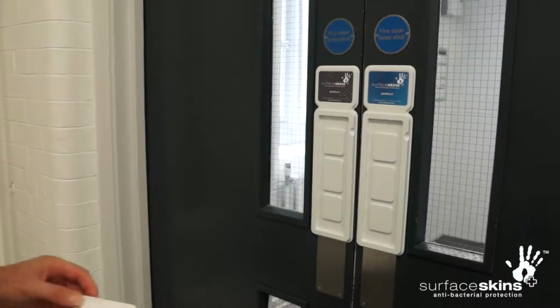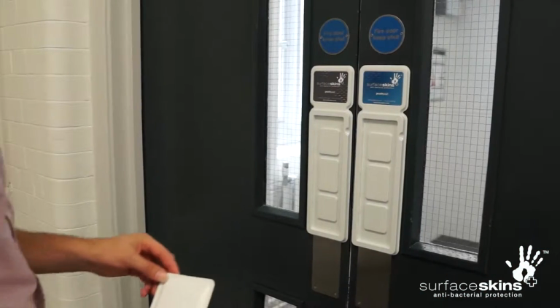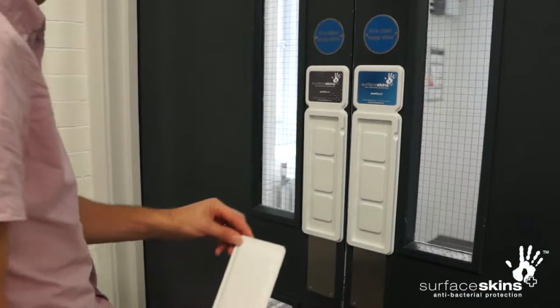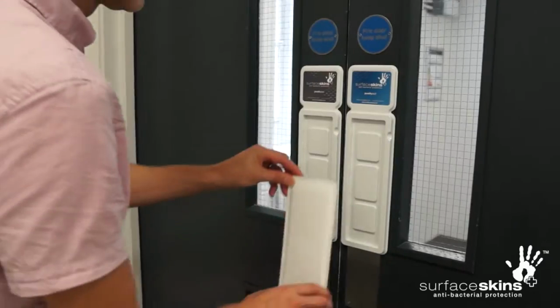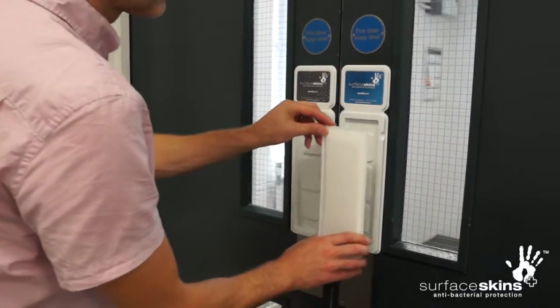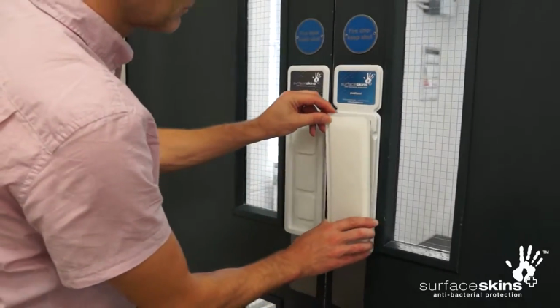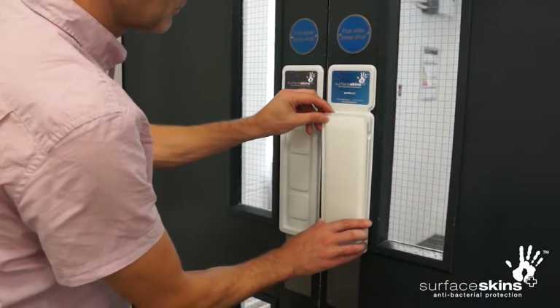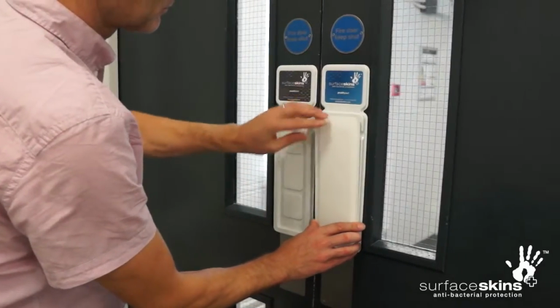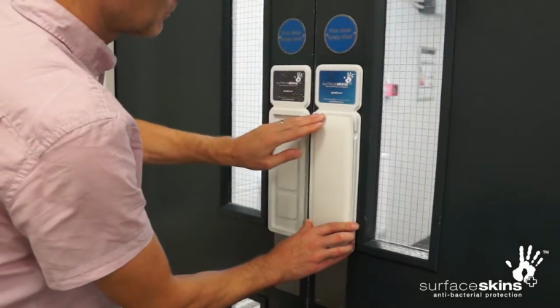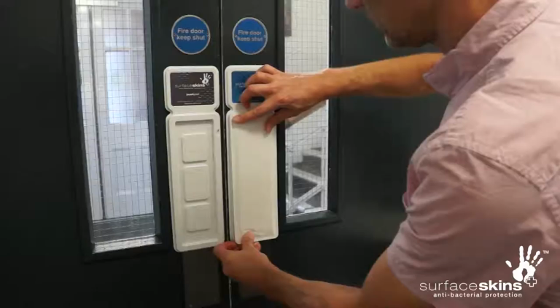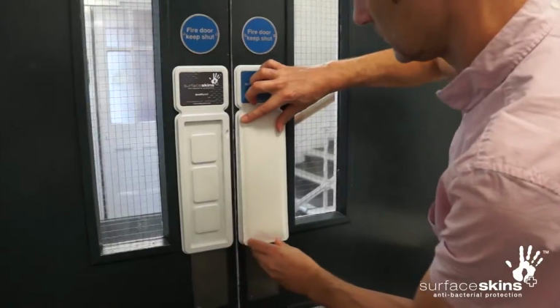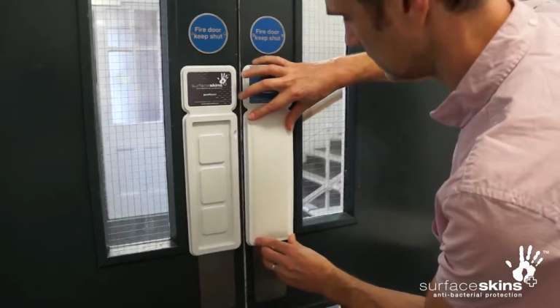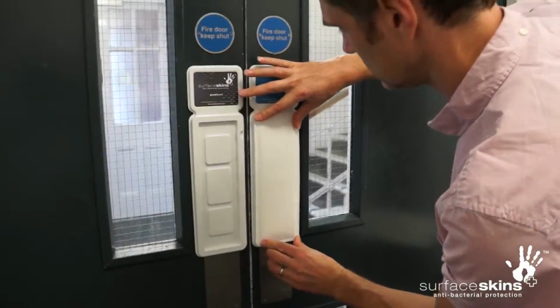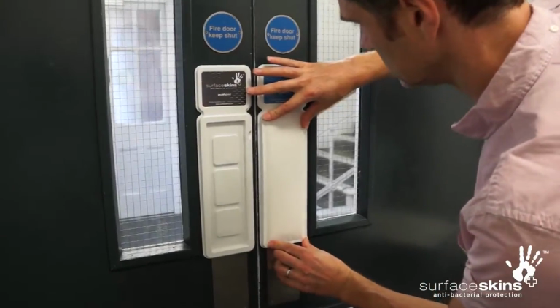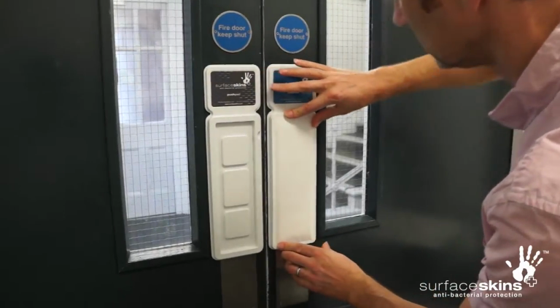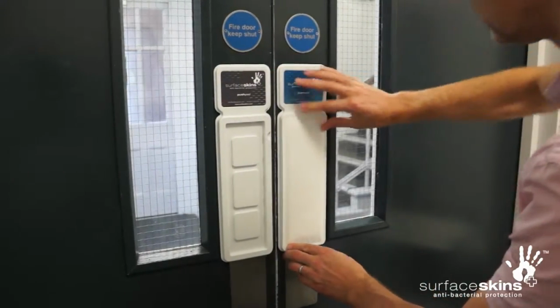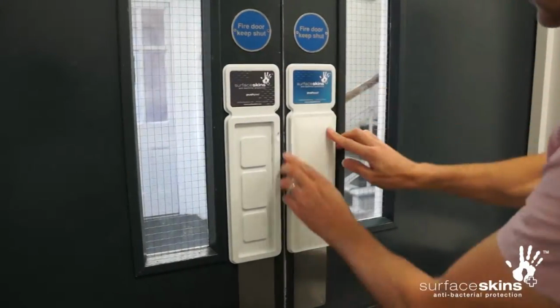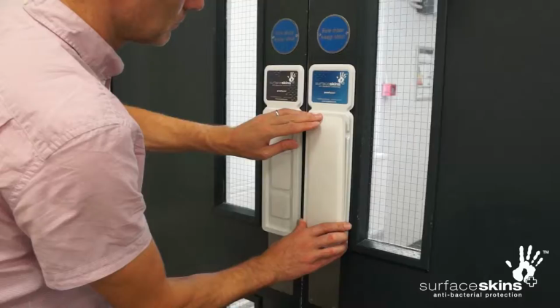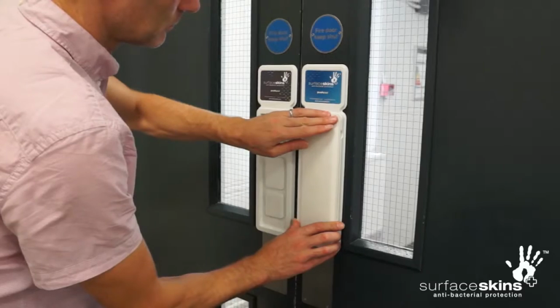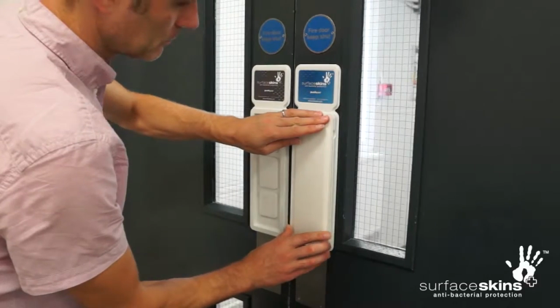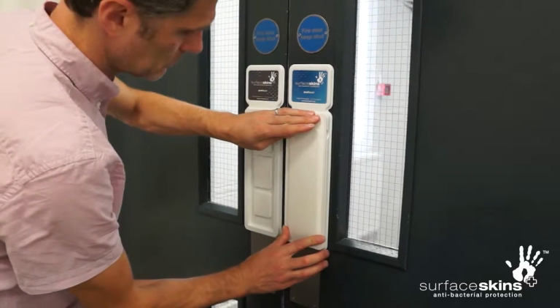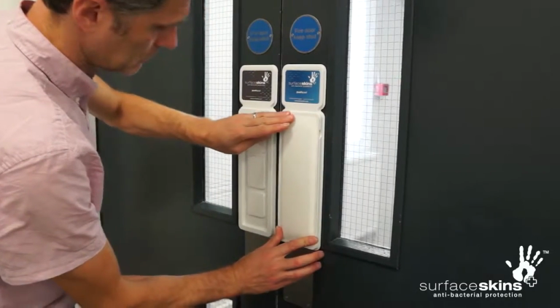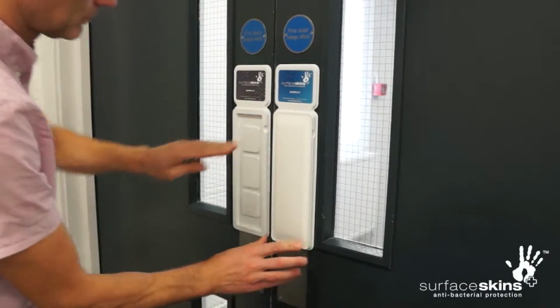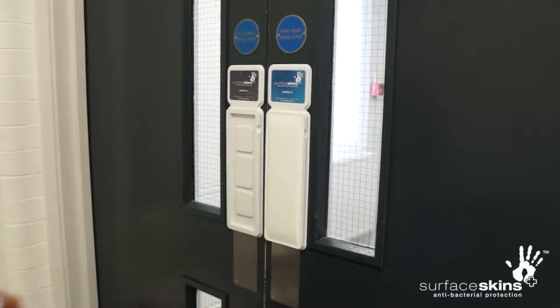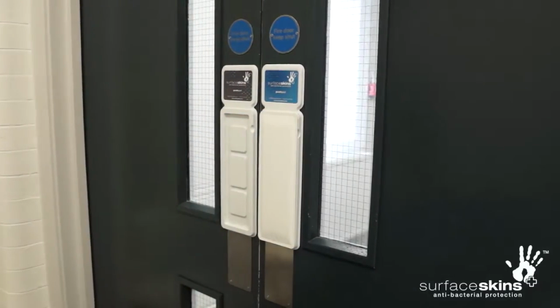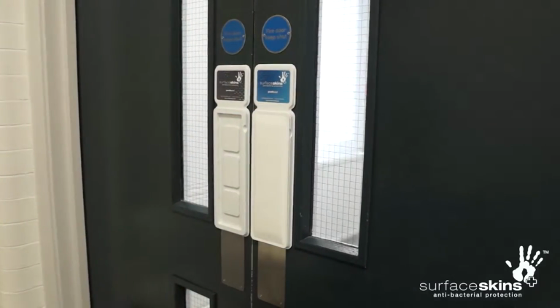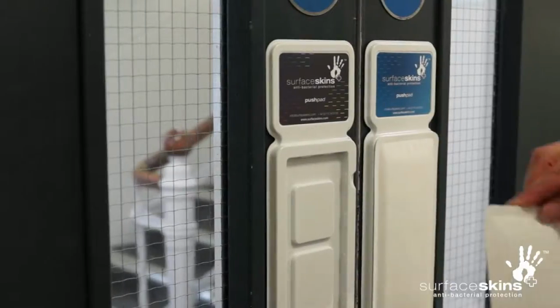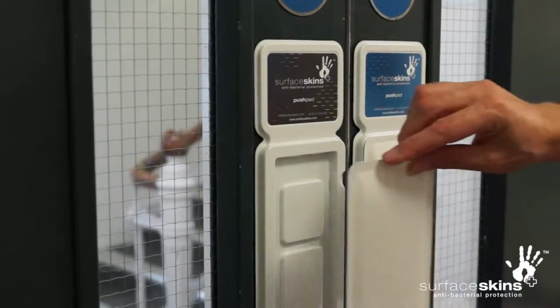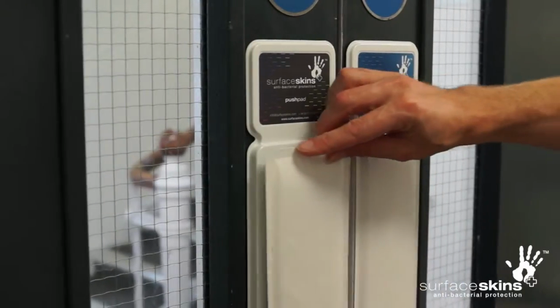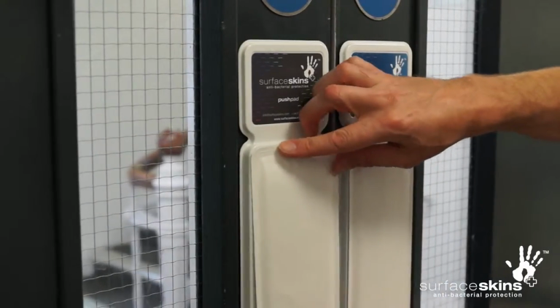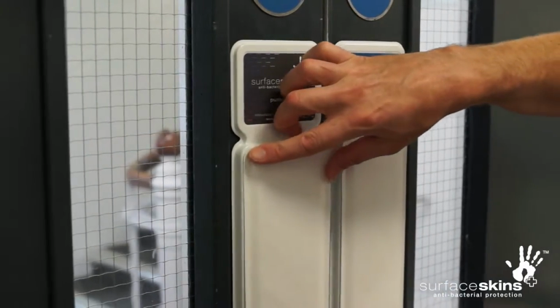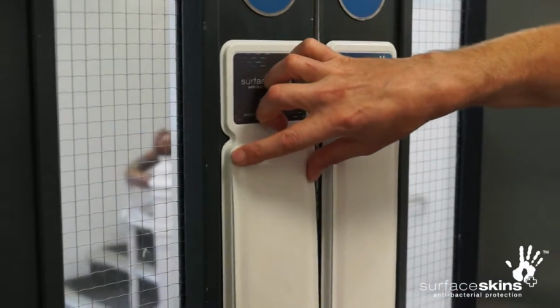Push the surface skin device into the holster until a positive click is felt and the edge of the surface skin device is flush with the holster. The surface skins device is now ready for use.